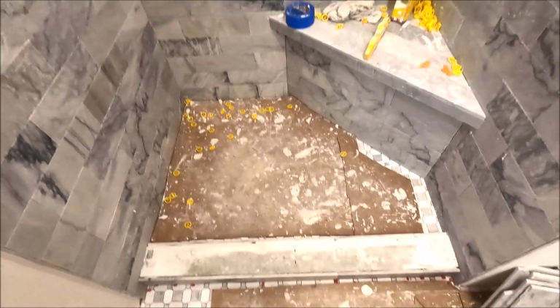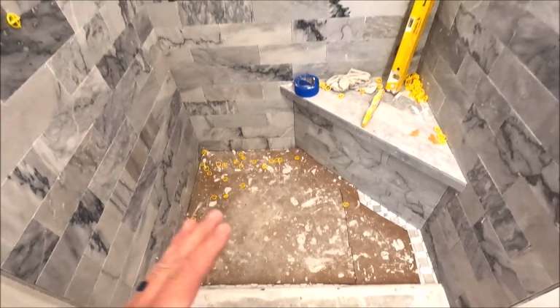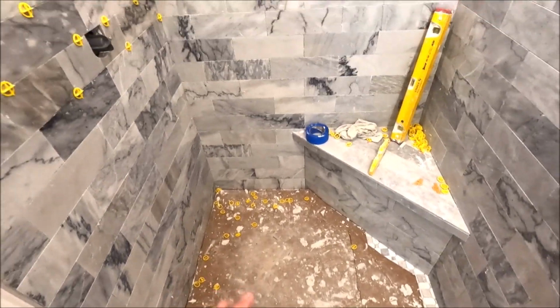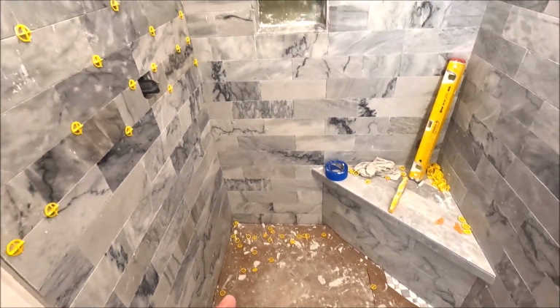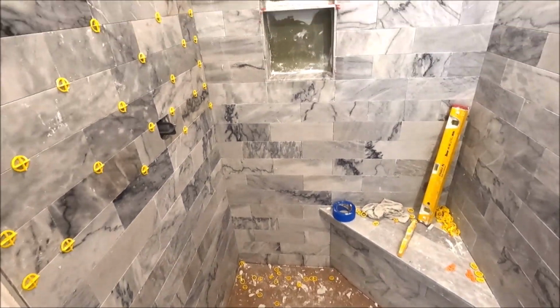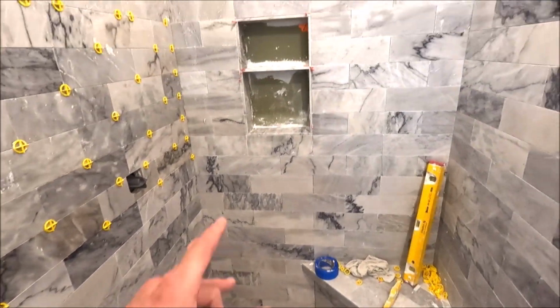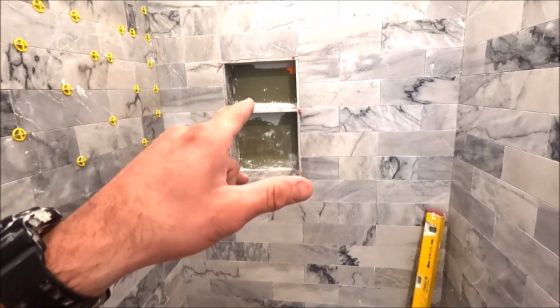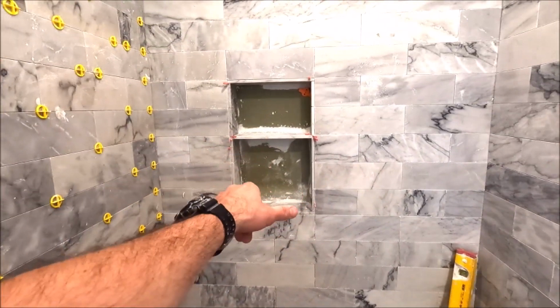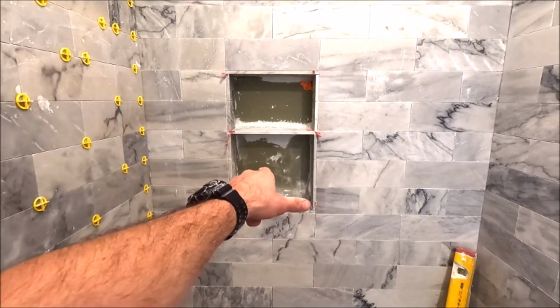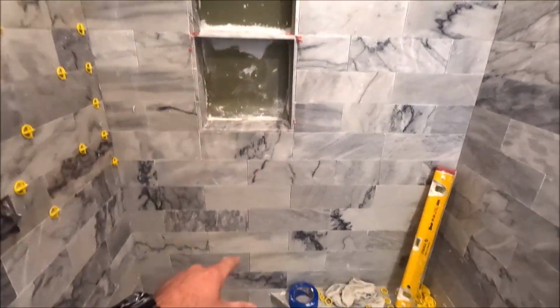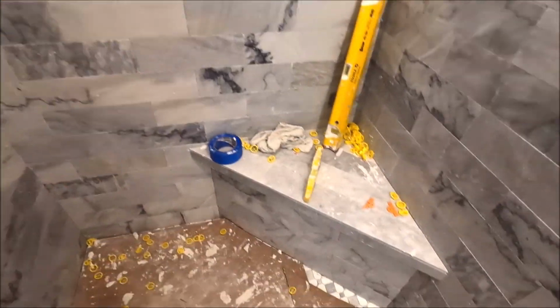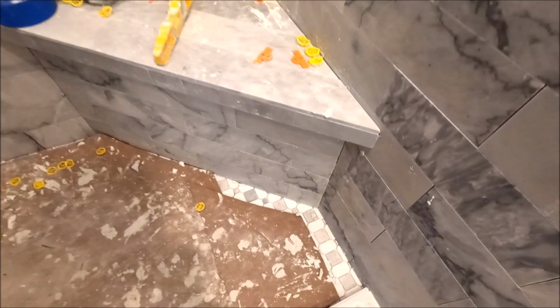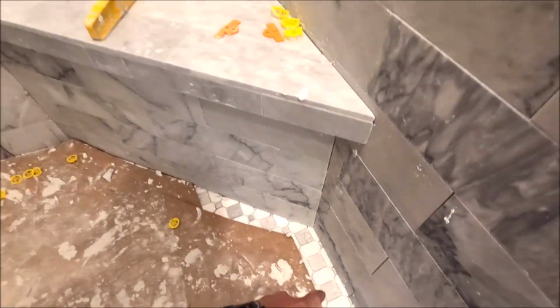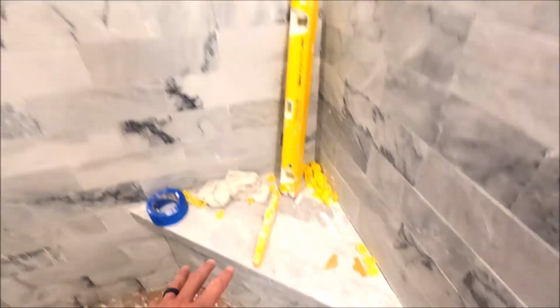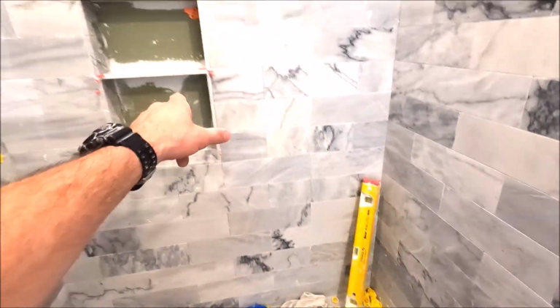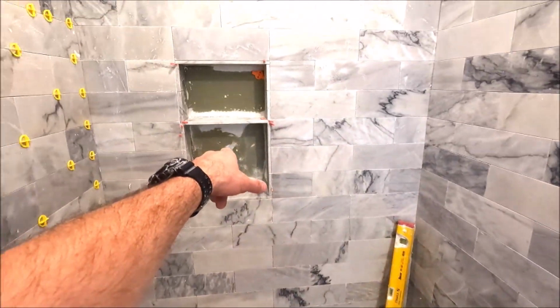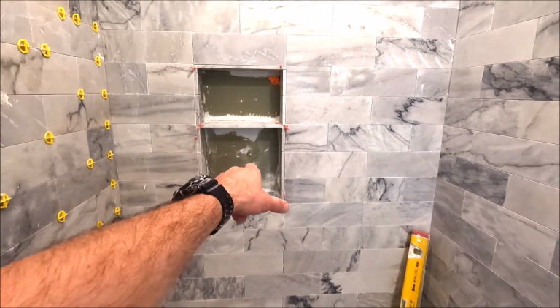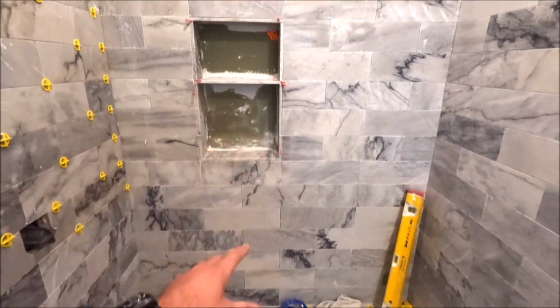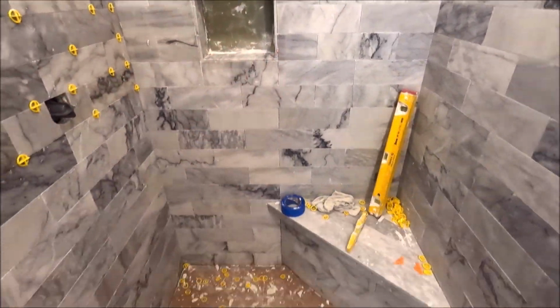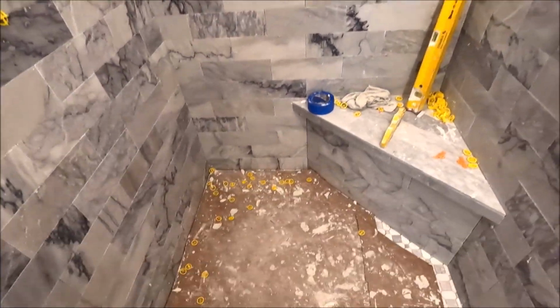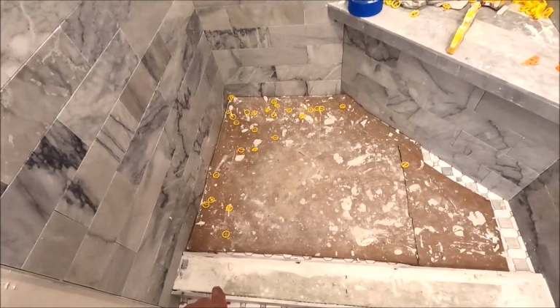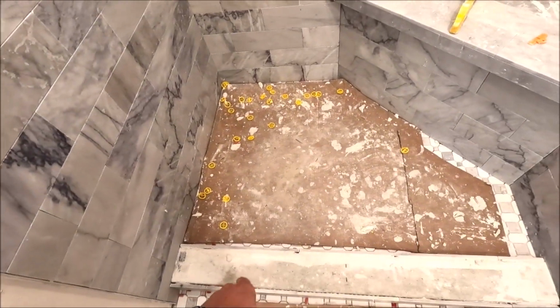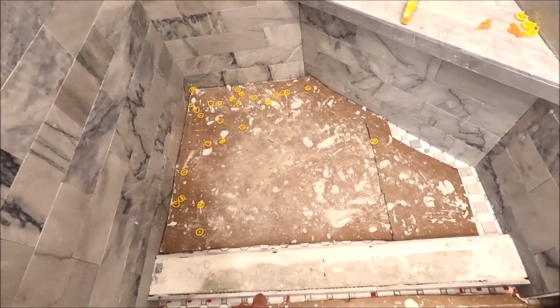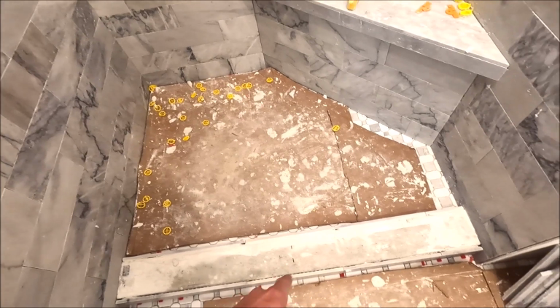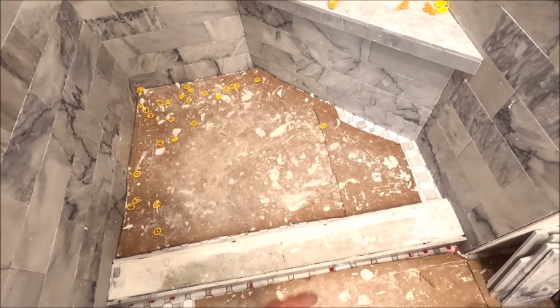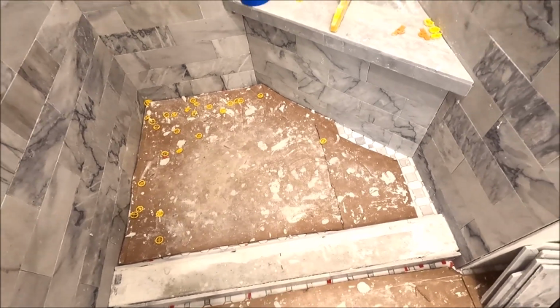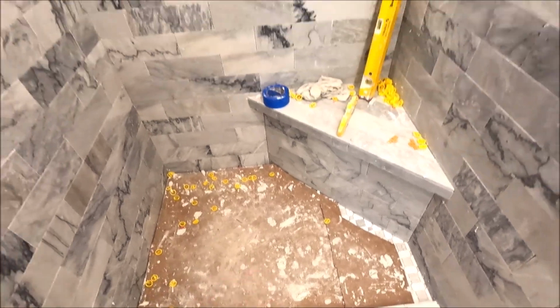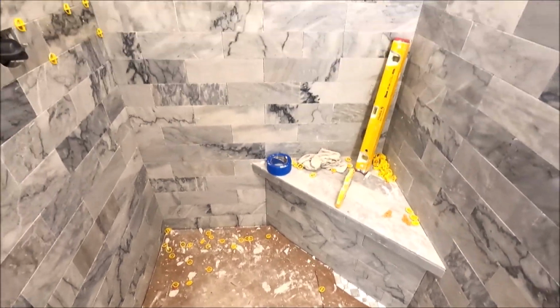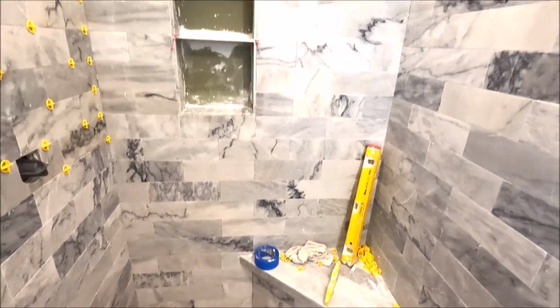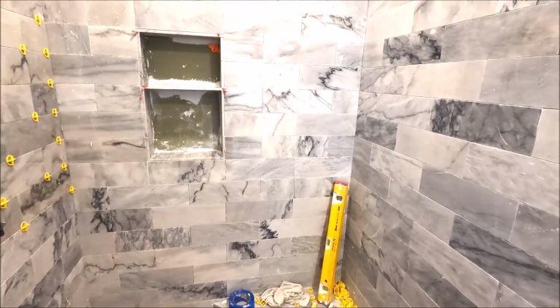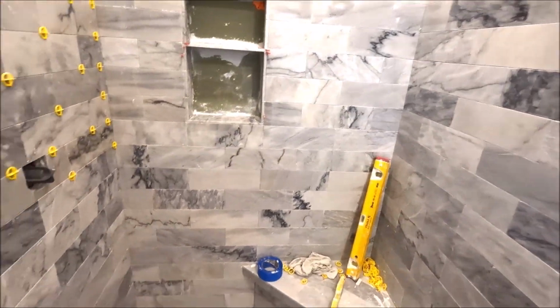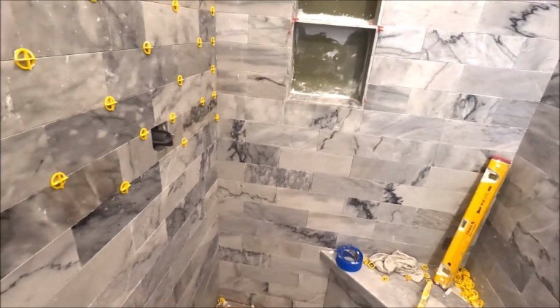We are almost complete. We have to install the marble decorative in the back of this niche and then install our marble curb top. So let's finalize all of the tile.